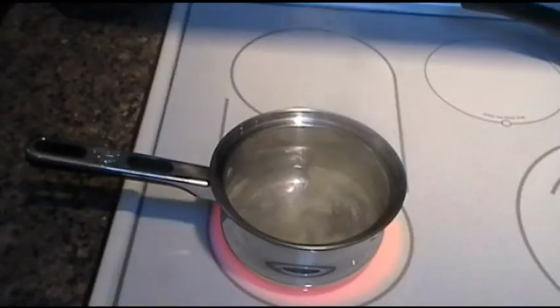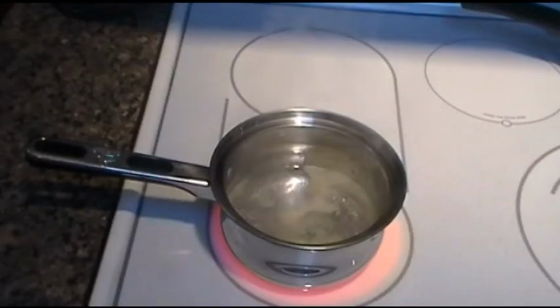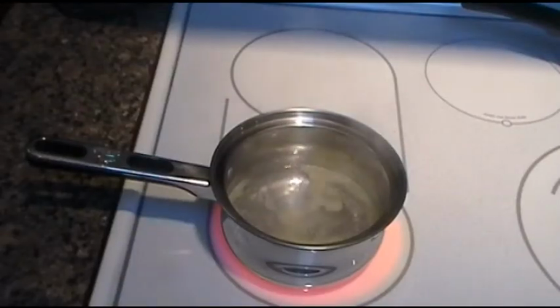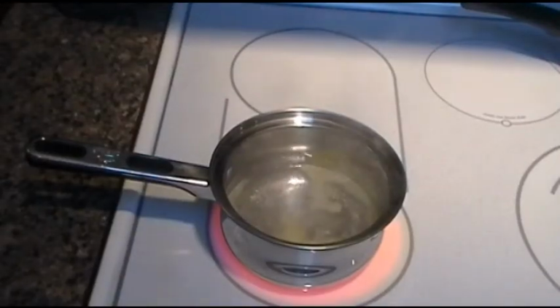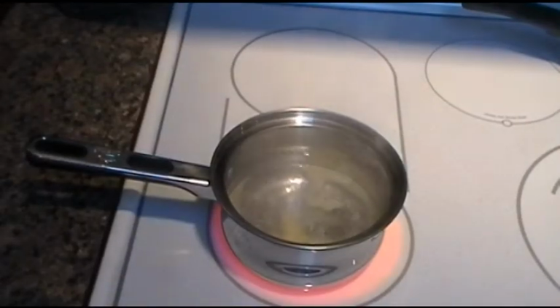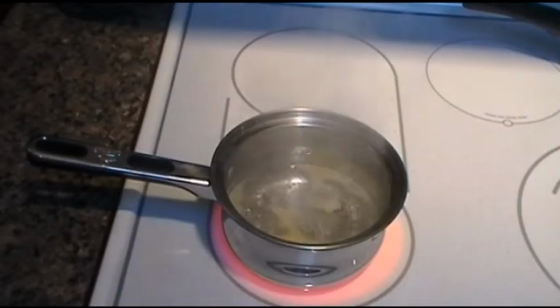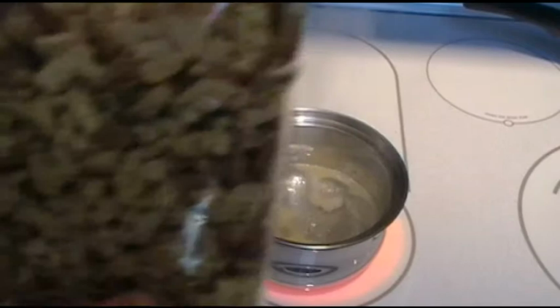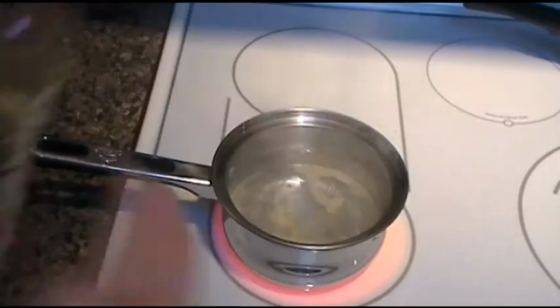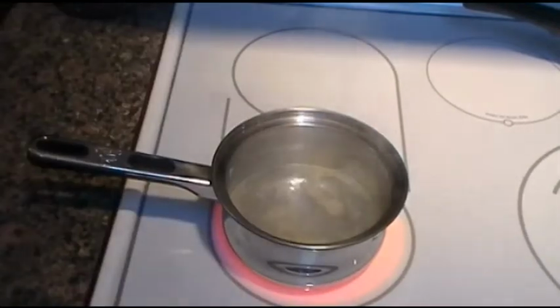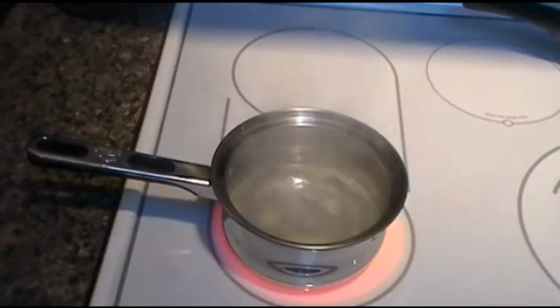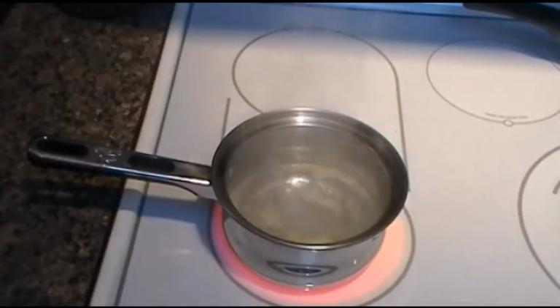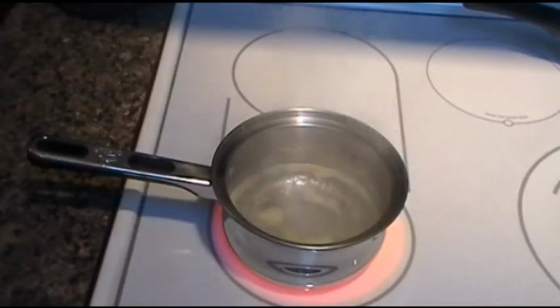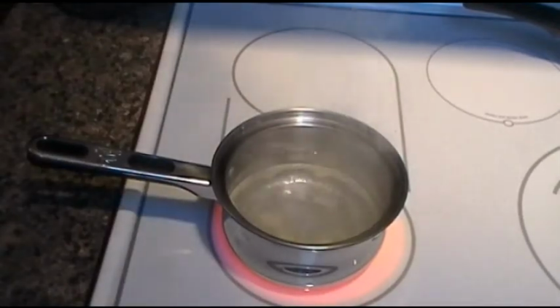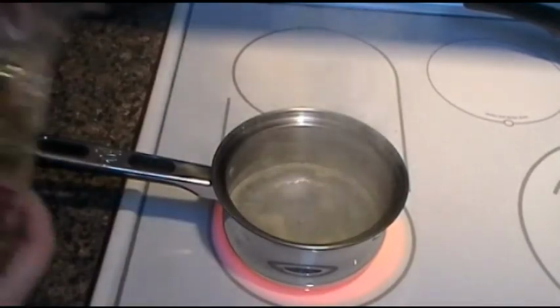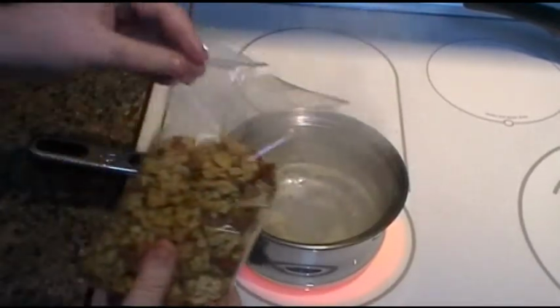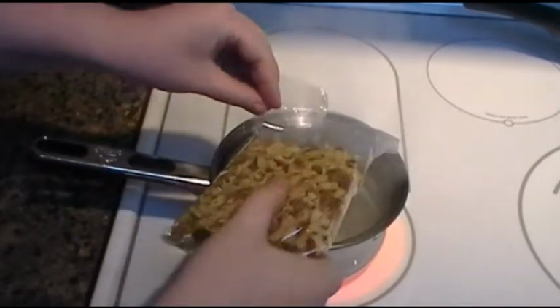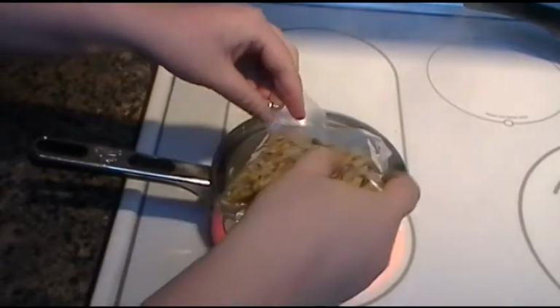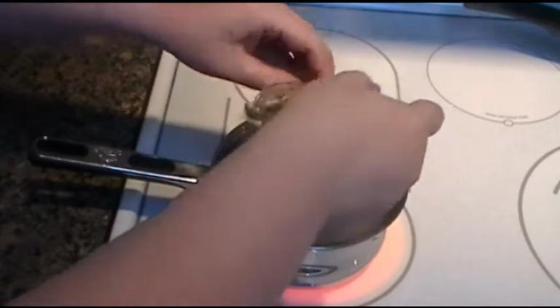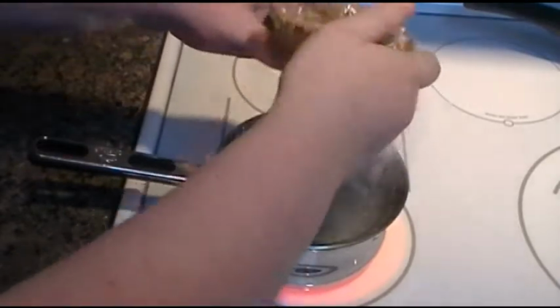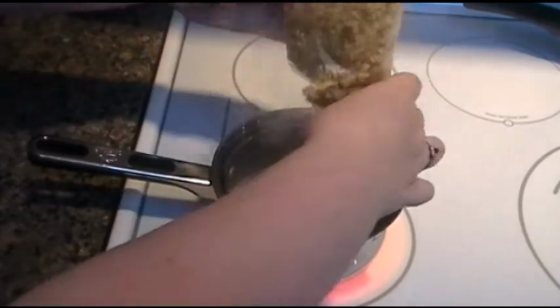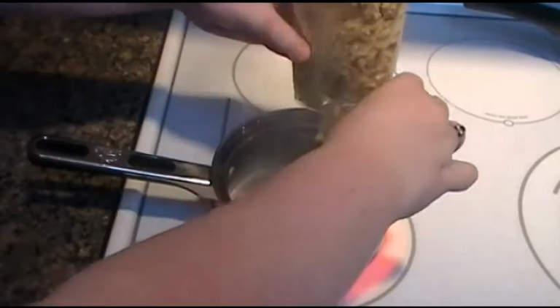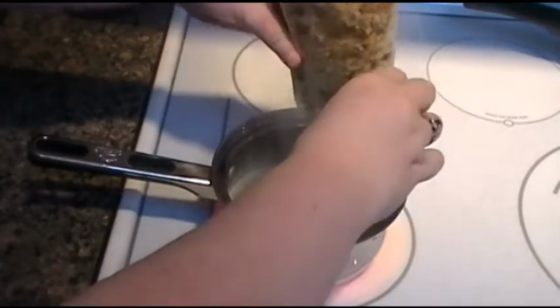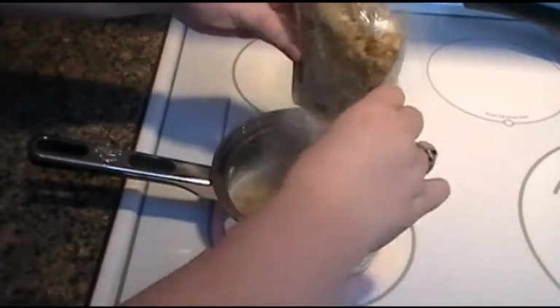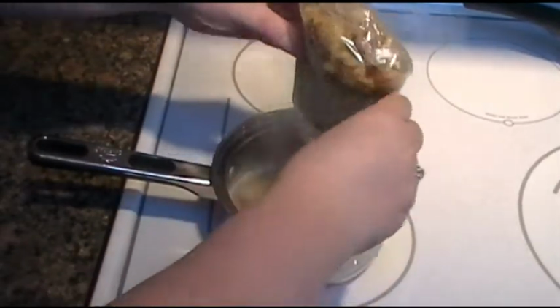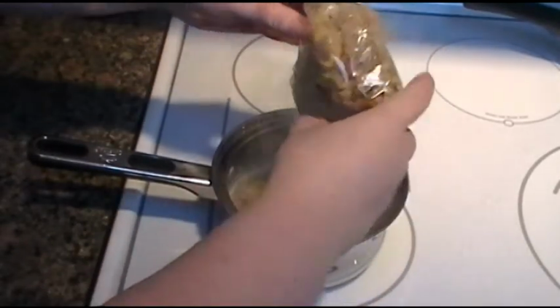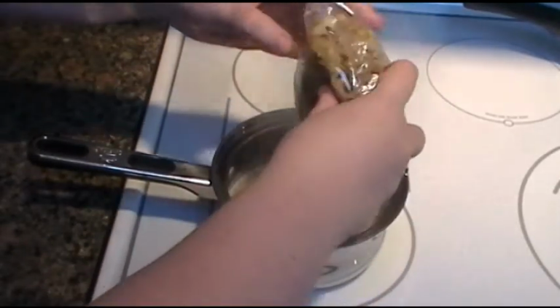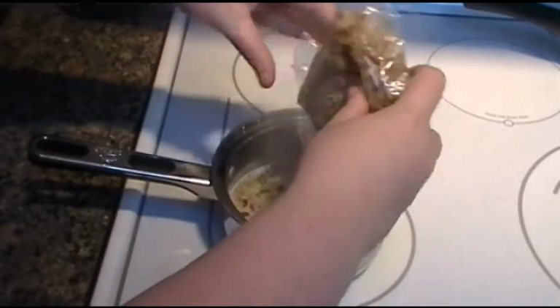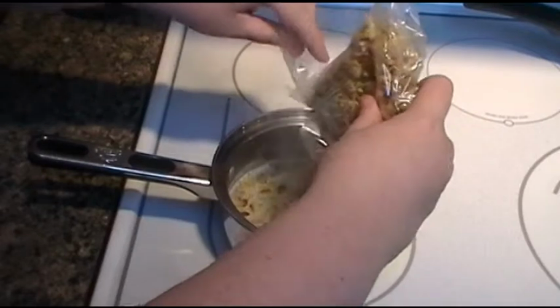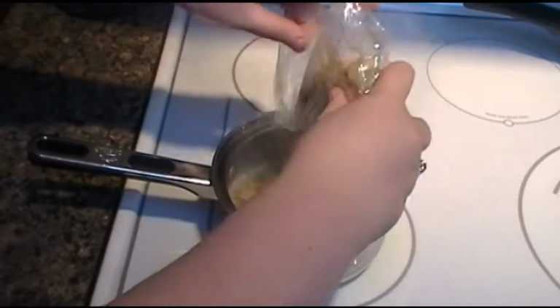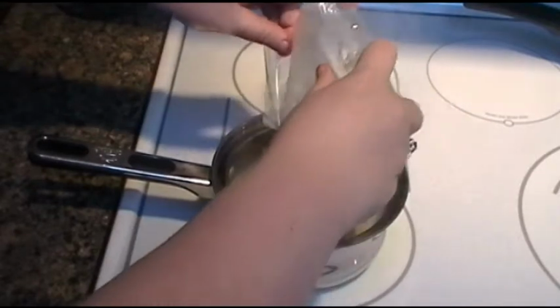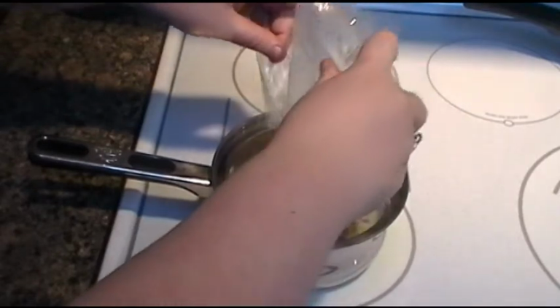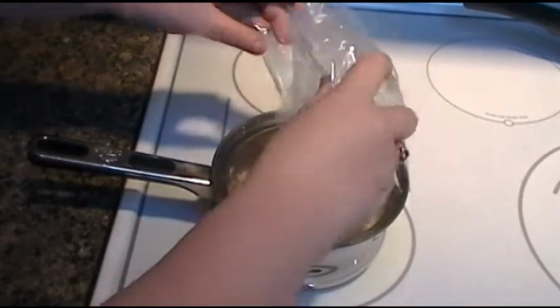The water is boiling so open up your package of stuffing and pour it all in there. I opened this in one of the dumbest ways possible — pour all that in.